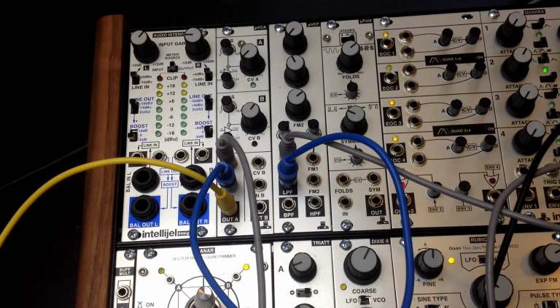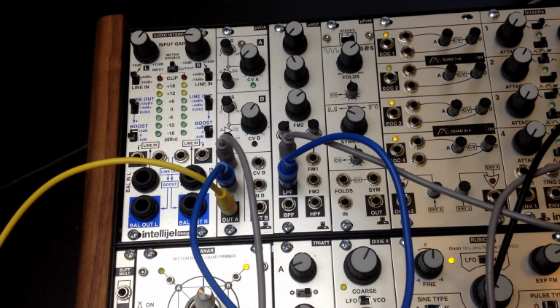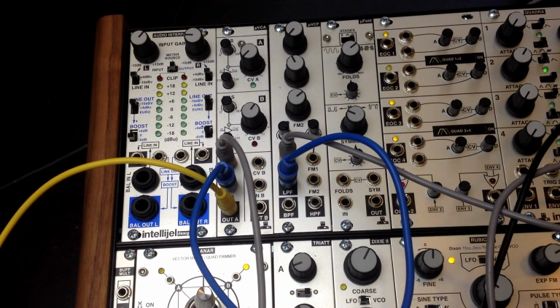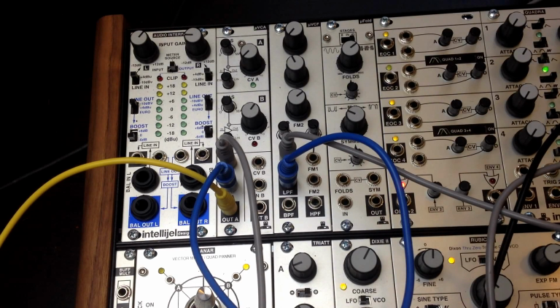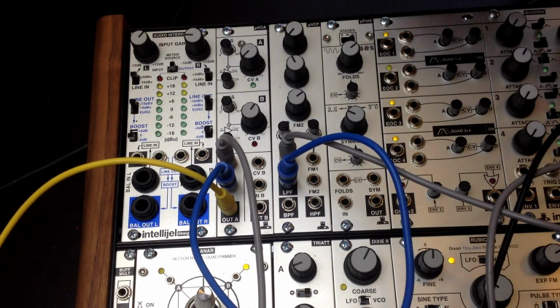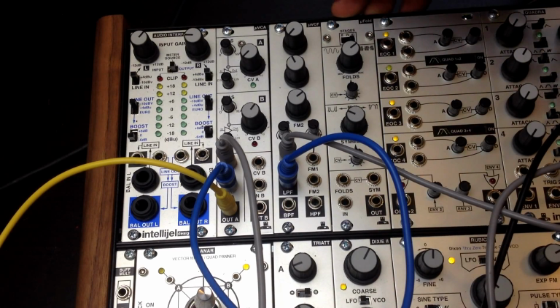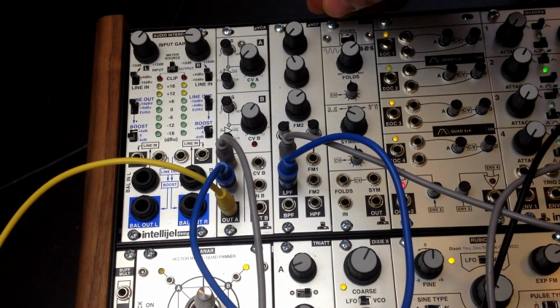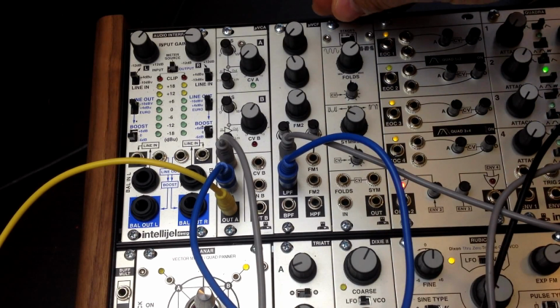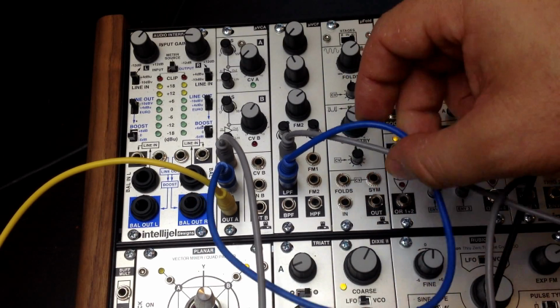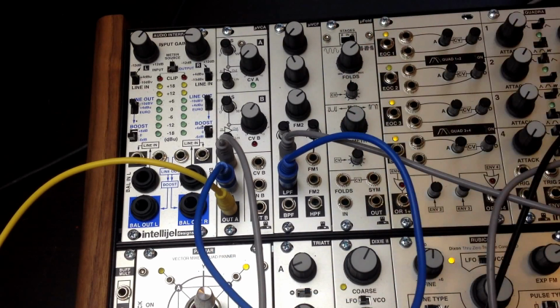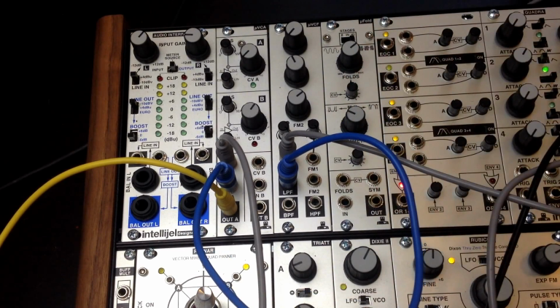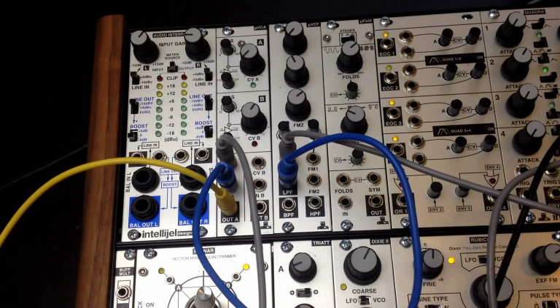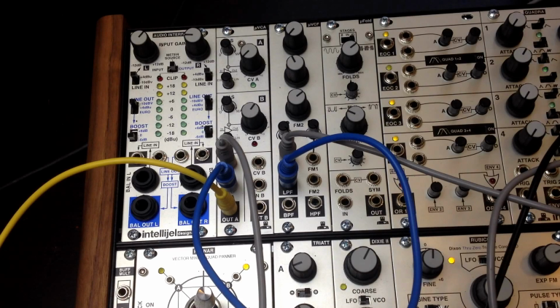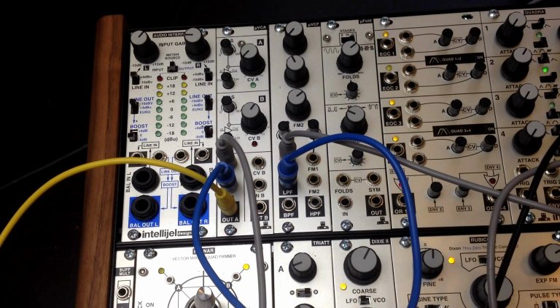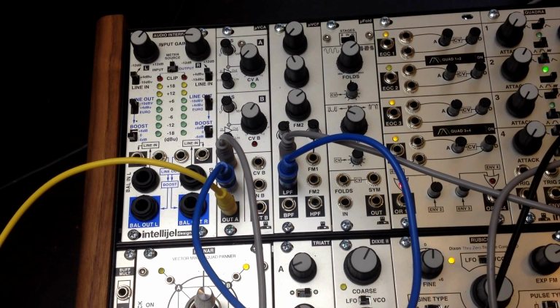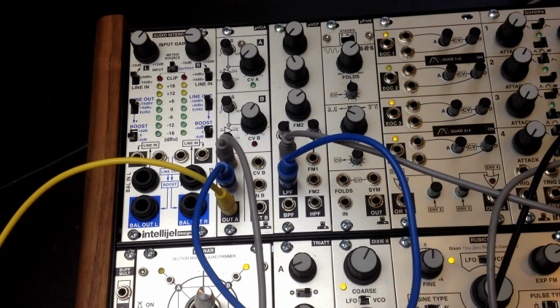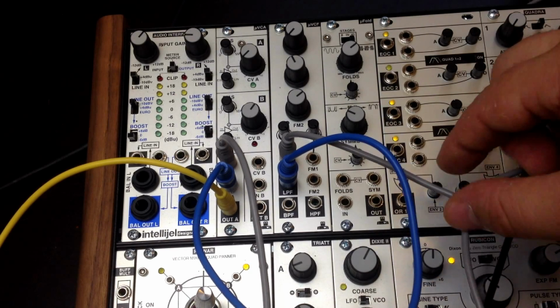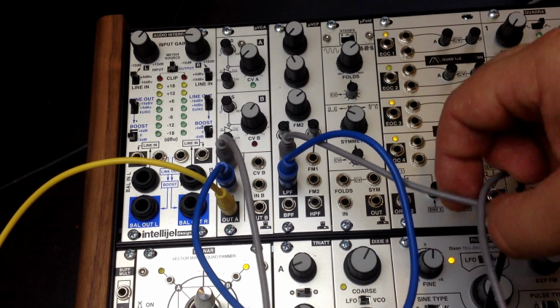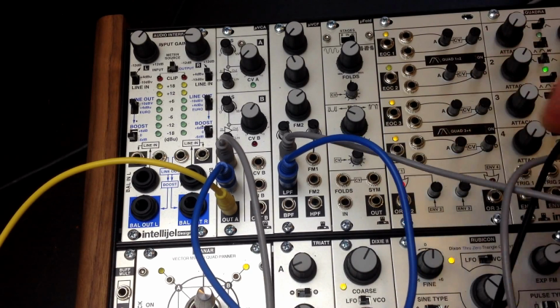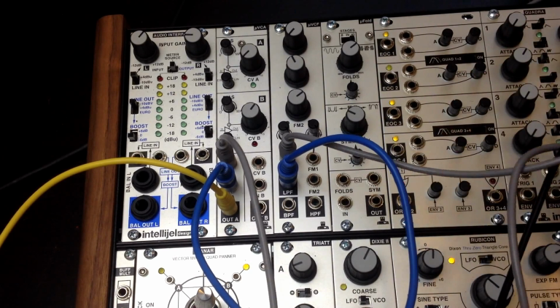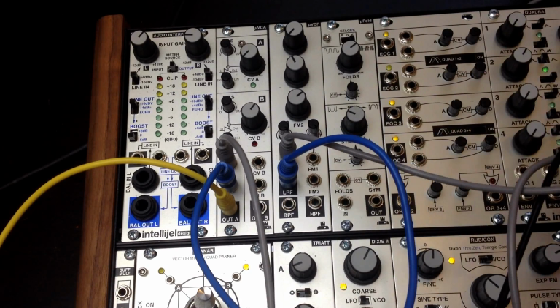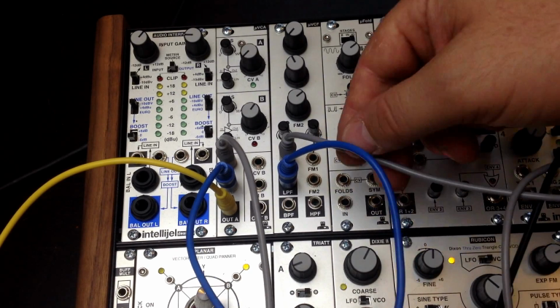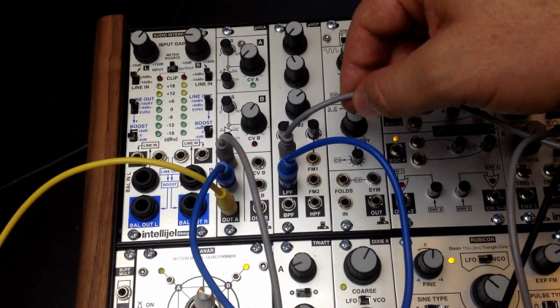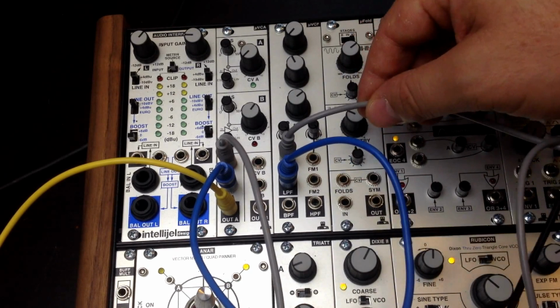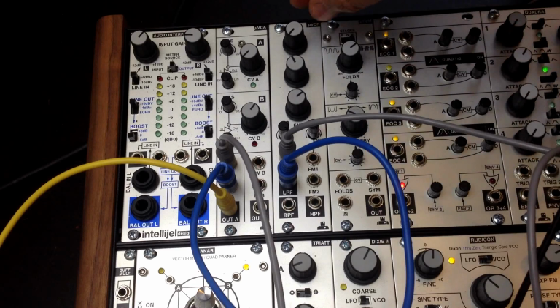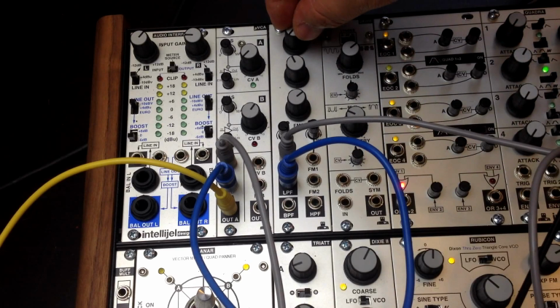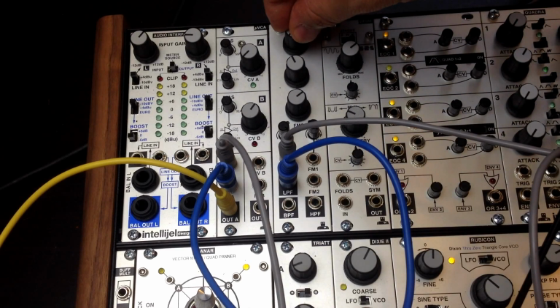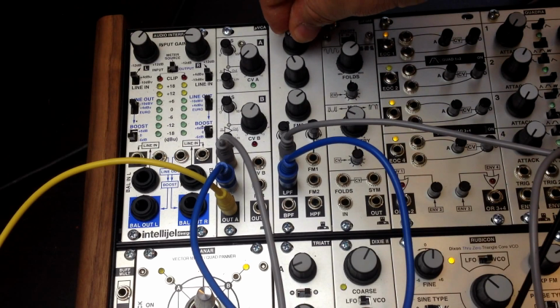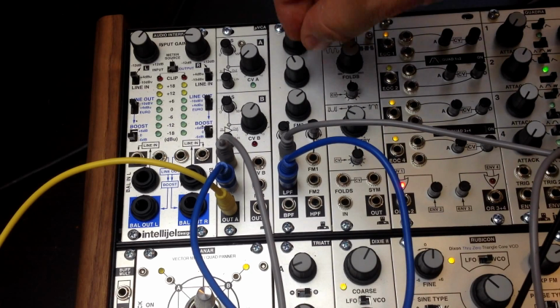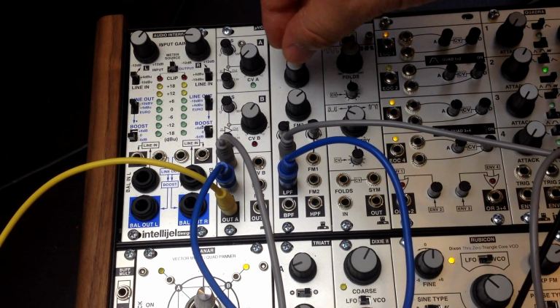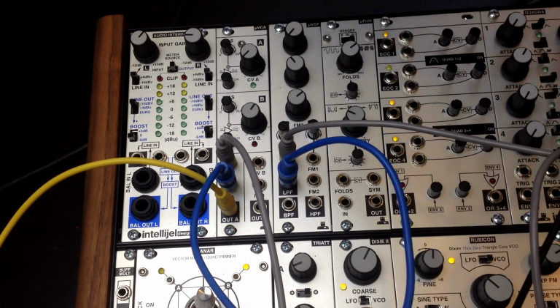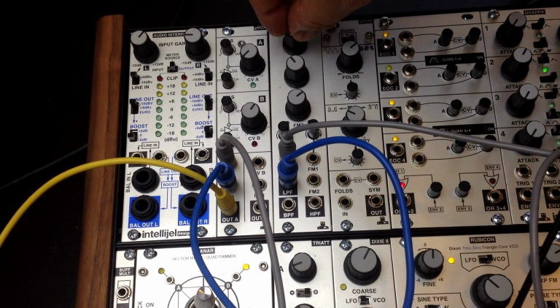This is an overview of the MicroVCF. It's a state variable filter with low-pass, band-pass, and high-pass filter outputs. Right now we've got the saw from the Rubicon feeding the input, and I'm just going to do a filter sweep with the low-pass filter with a bit of resonance on it.